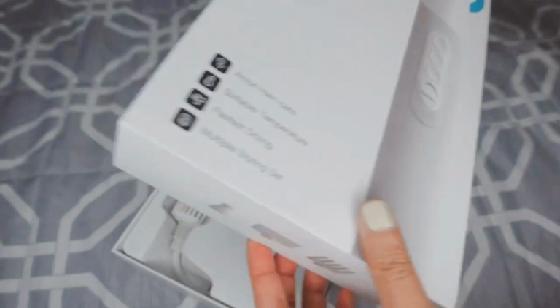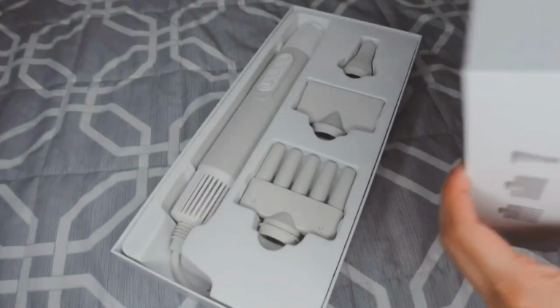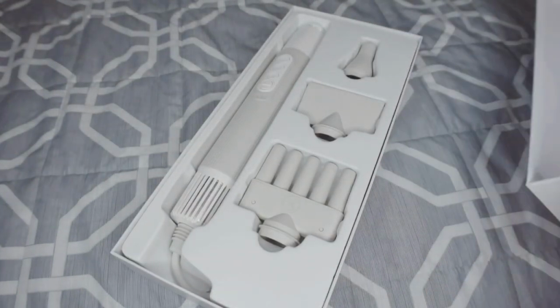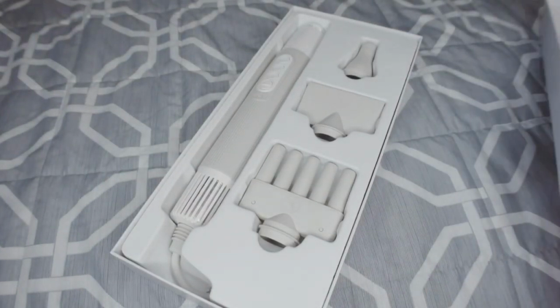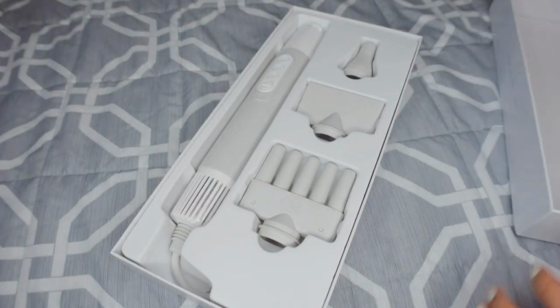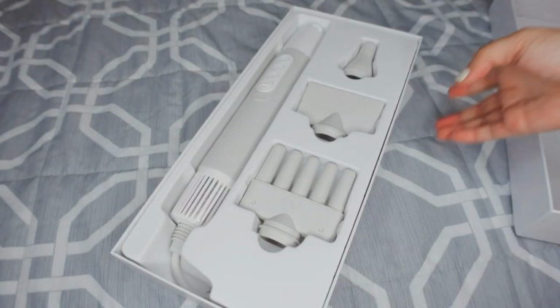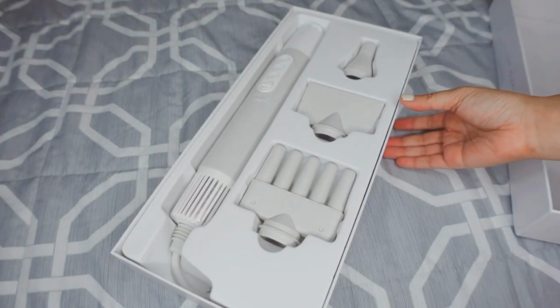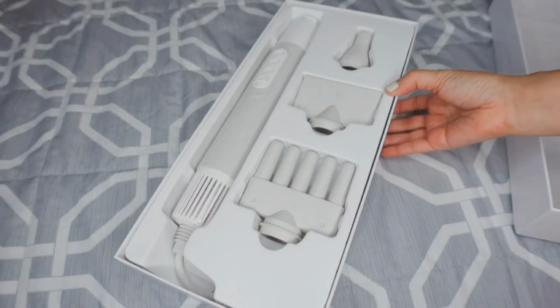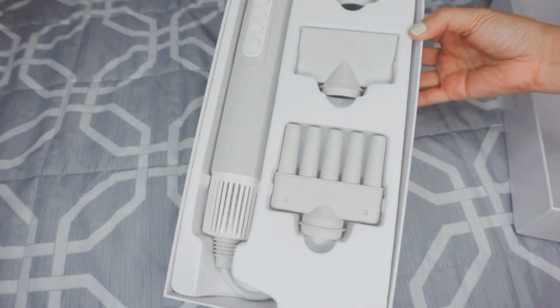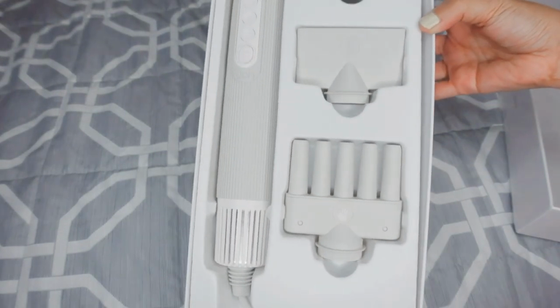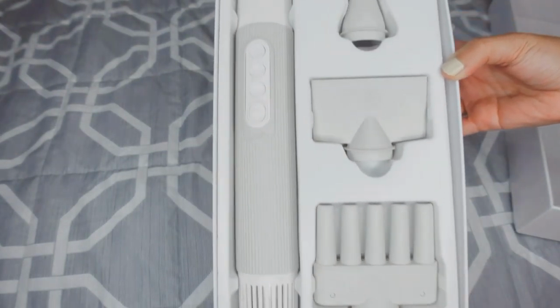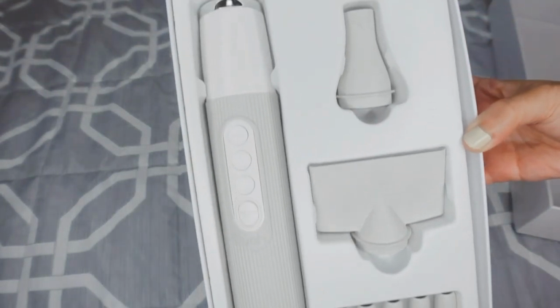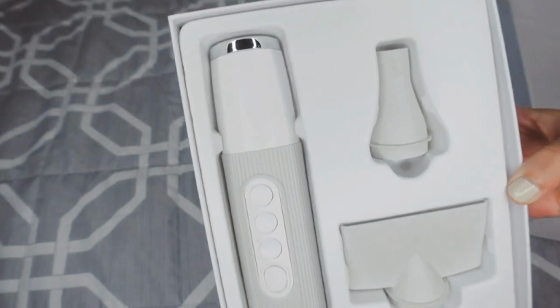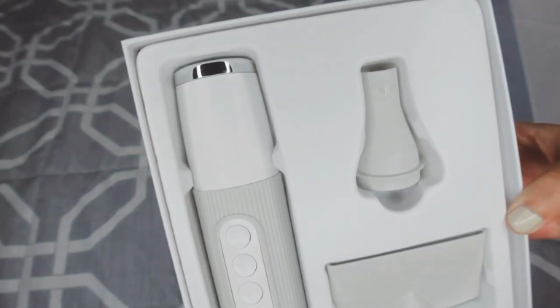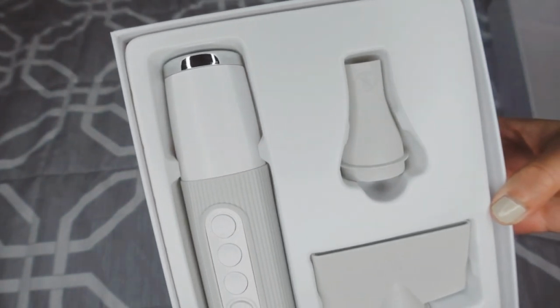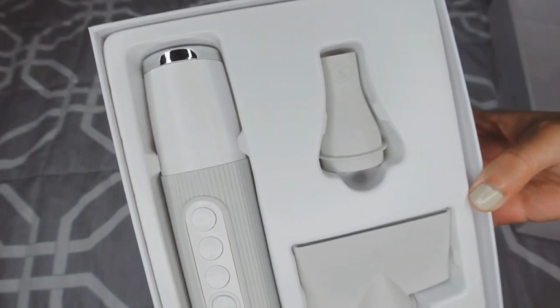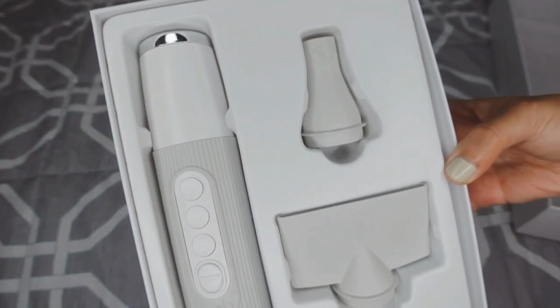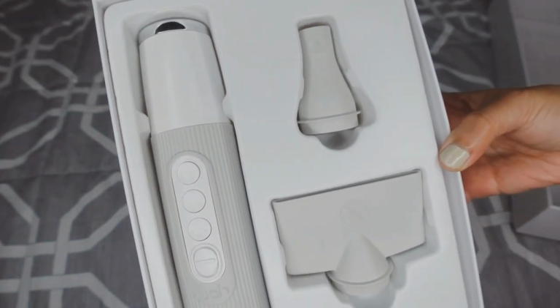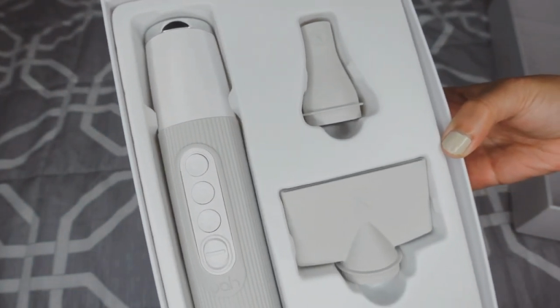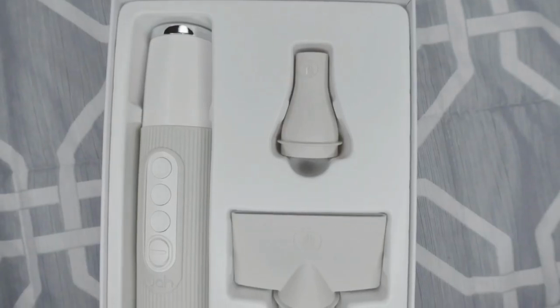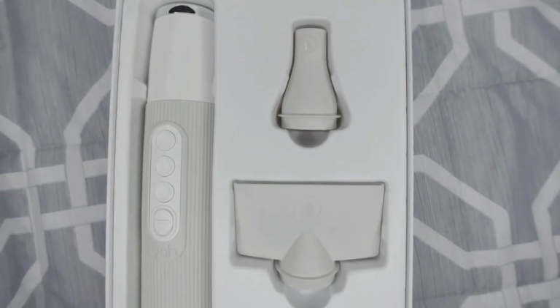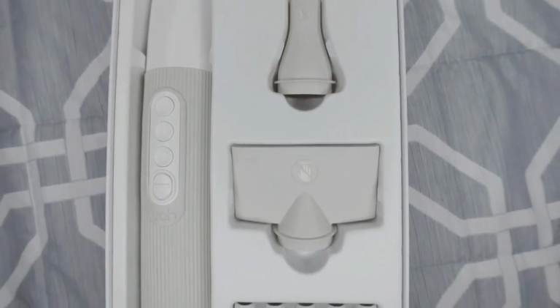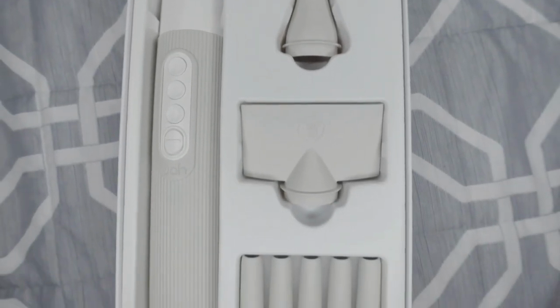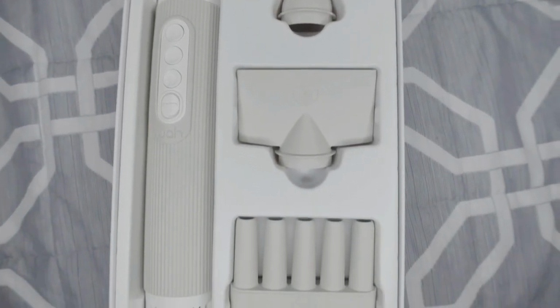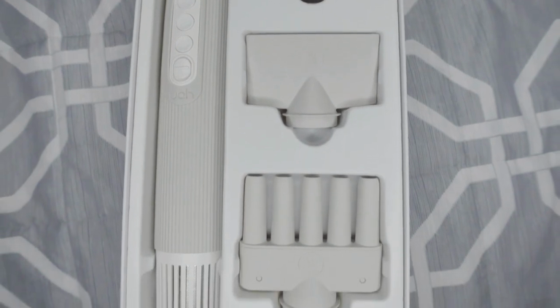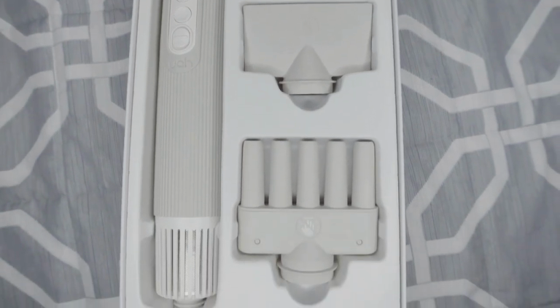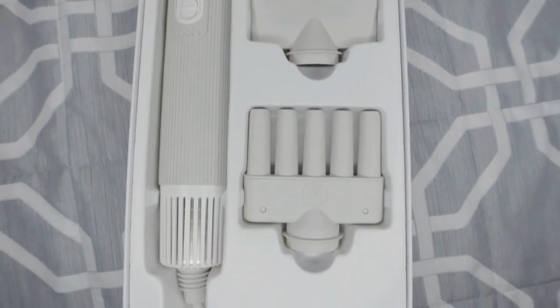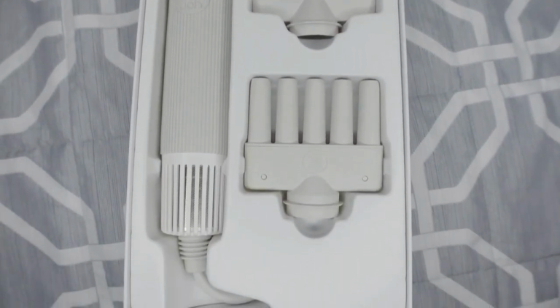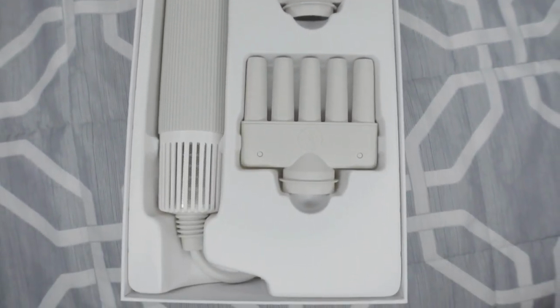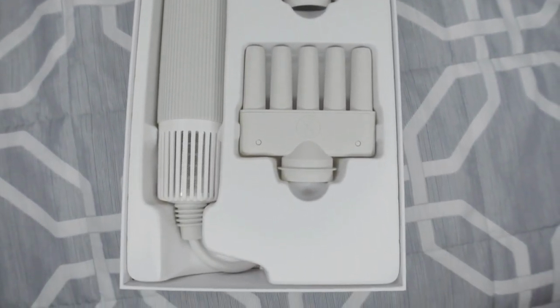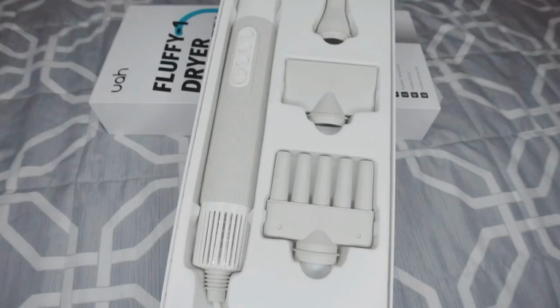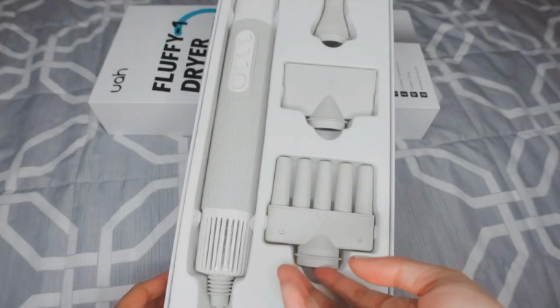Hello, hello mga Vega! Today's haul and review will be on this fluffy pad dryer from UAH. This innovative grooming tool consists of three multi-function nozzles for different purposes.